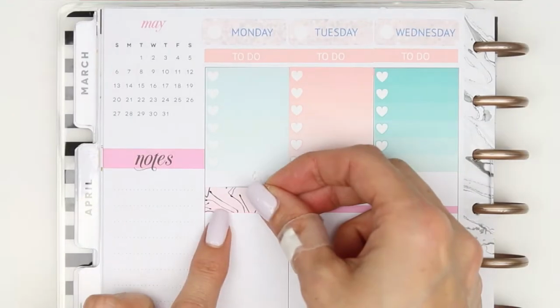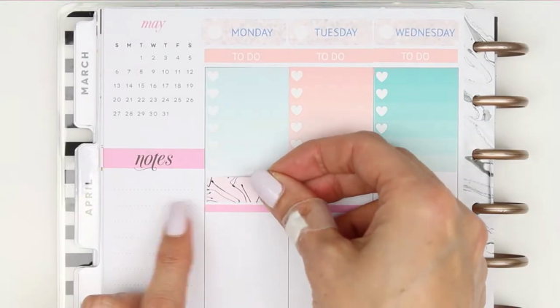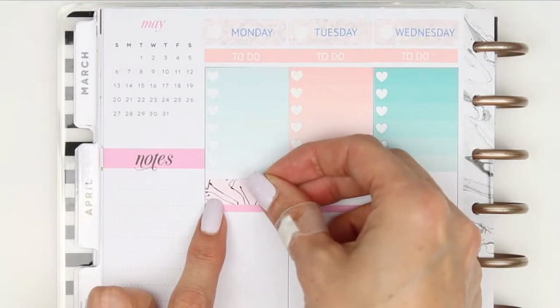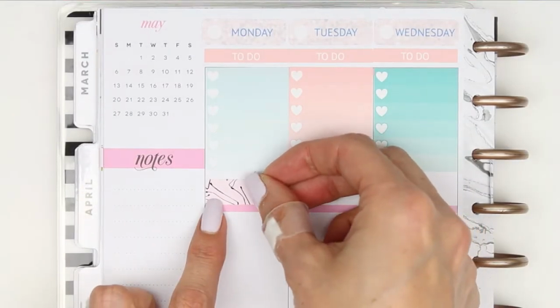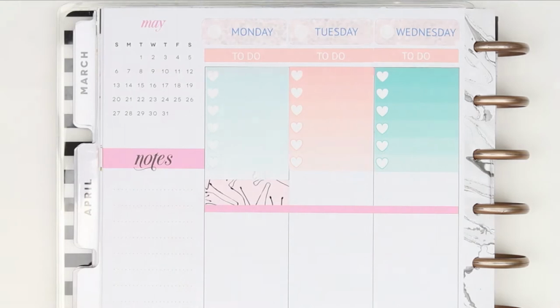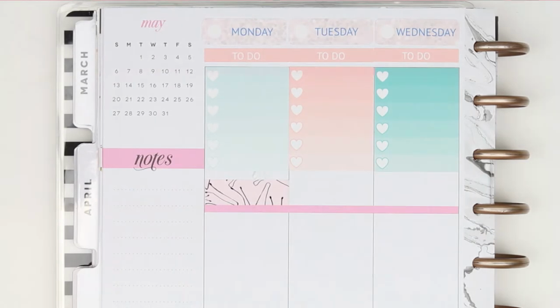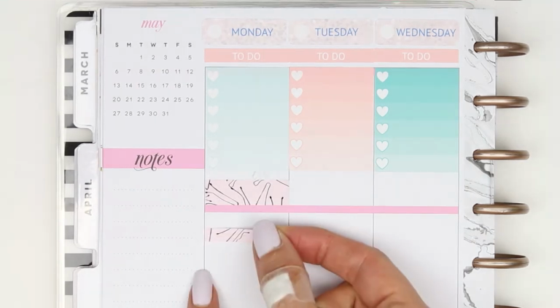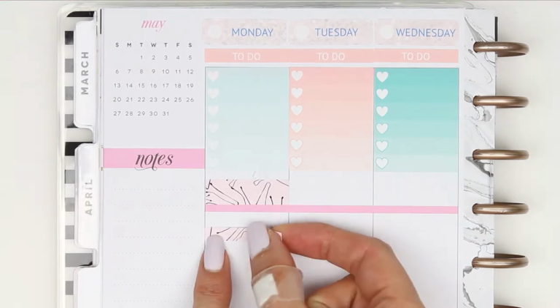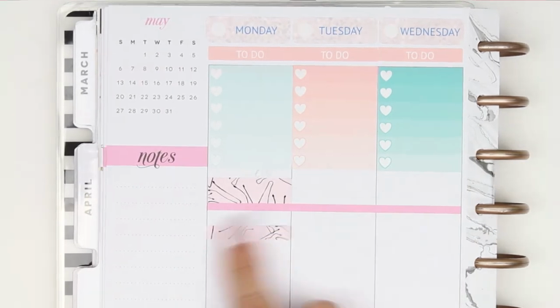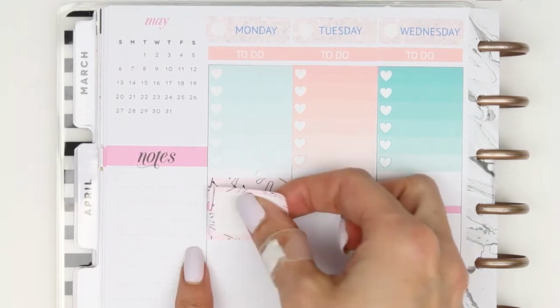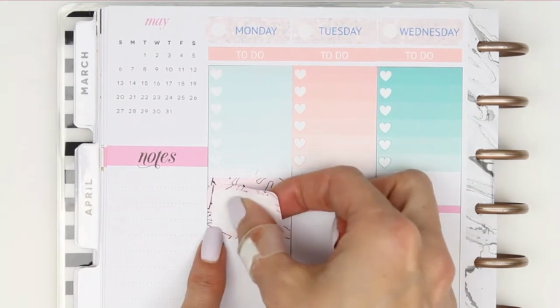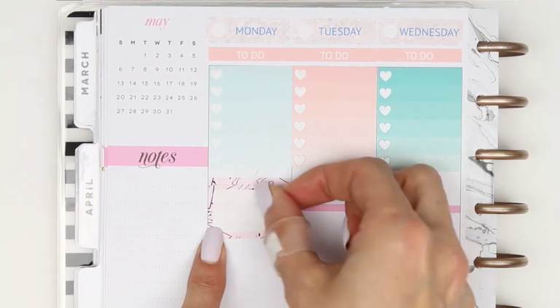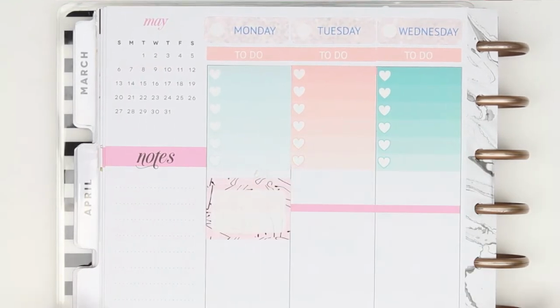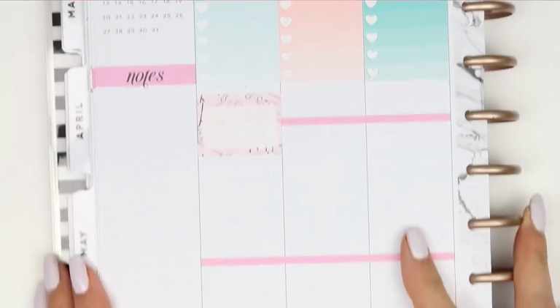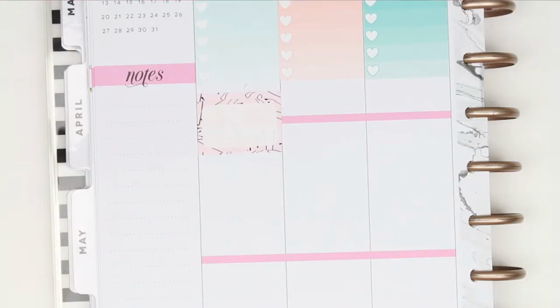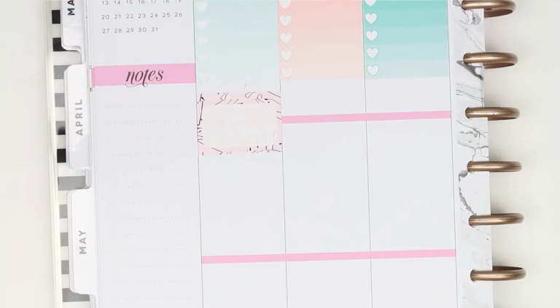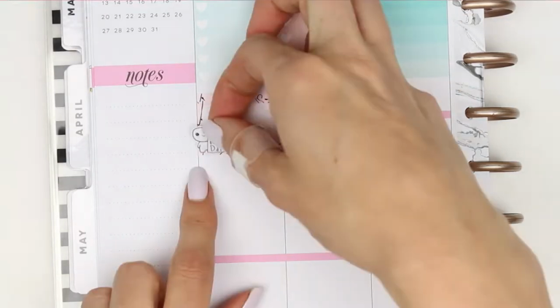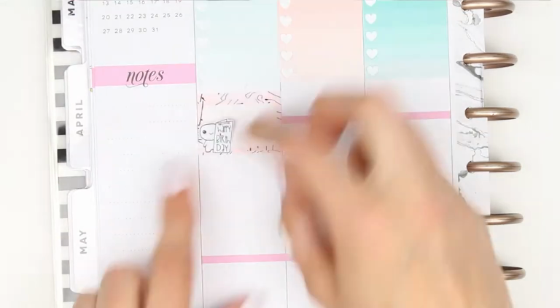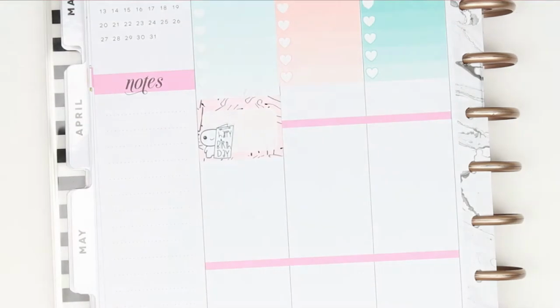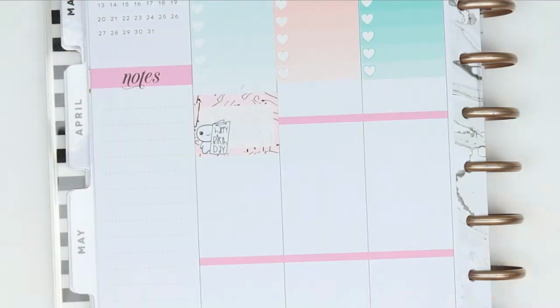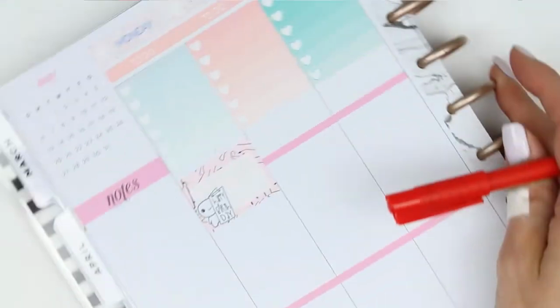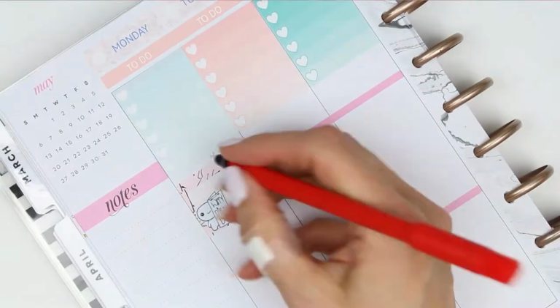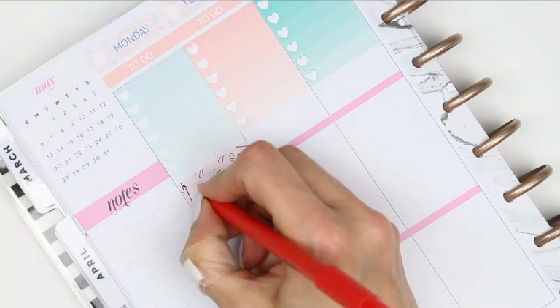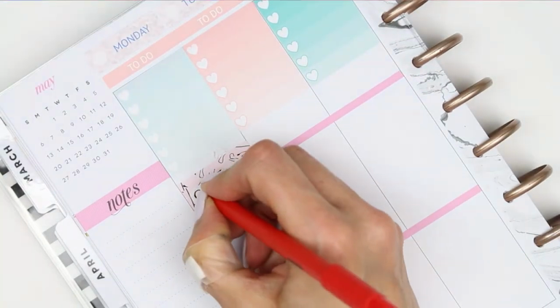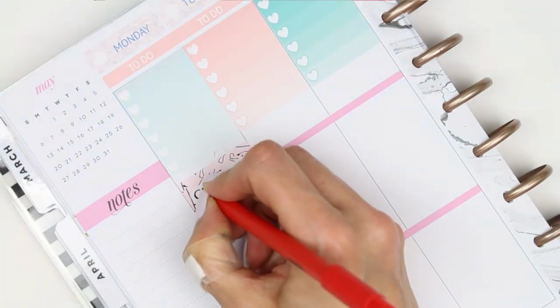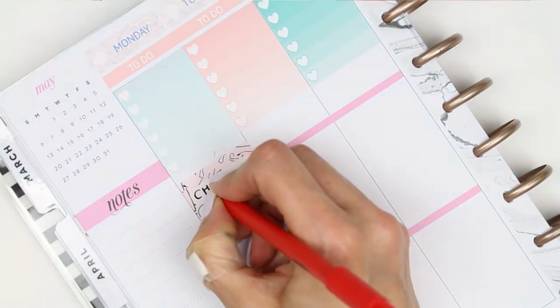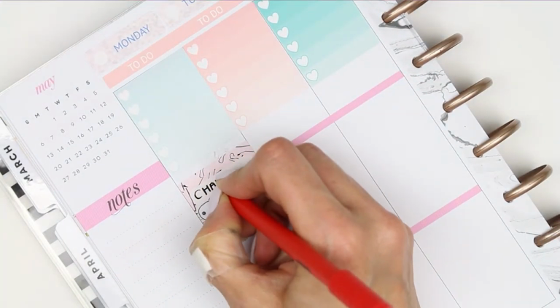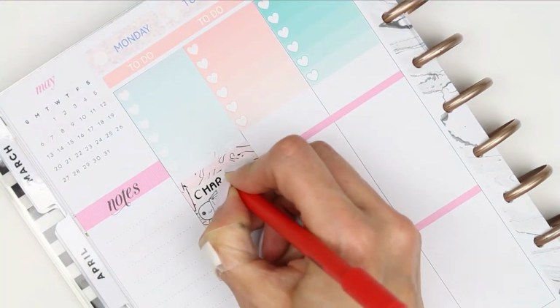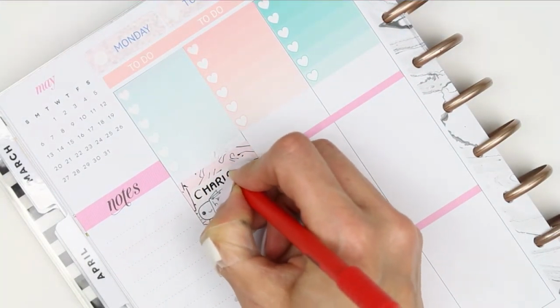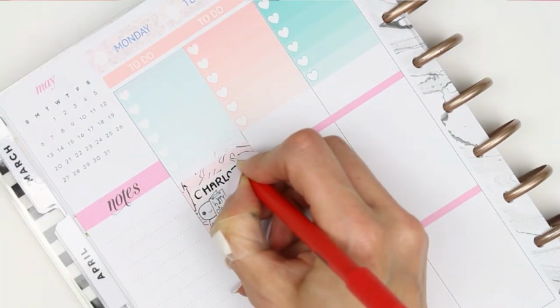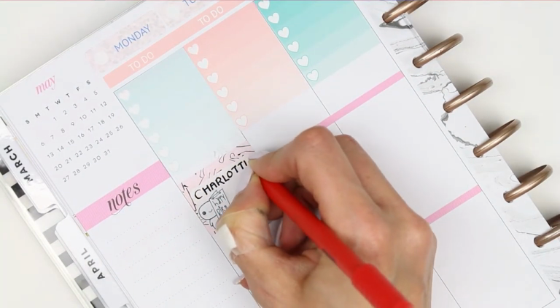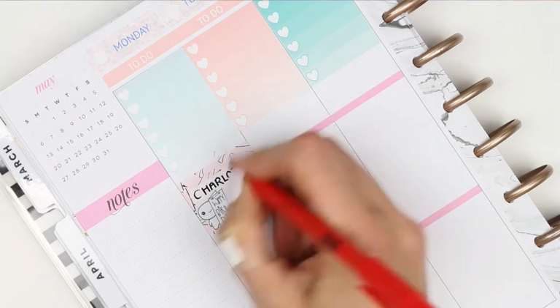Once I've finished putting all of the checklists in we can go in day by day. On Monday it's my cousin's birthday so I used one of the half boxes and I used some of the matching washi behind it and put down one of the birthday puppets from the birthday part two and just wrote down Charlotte birthday.